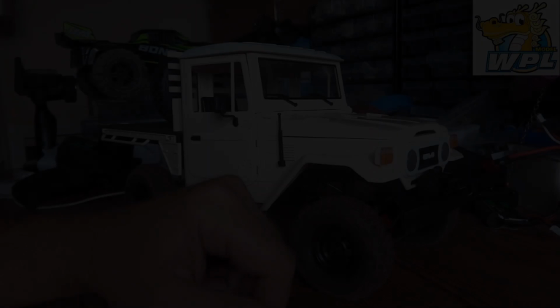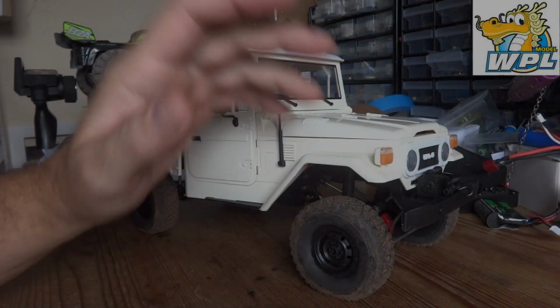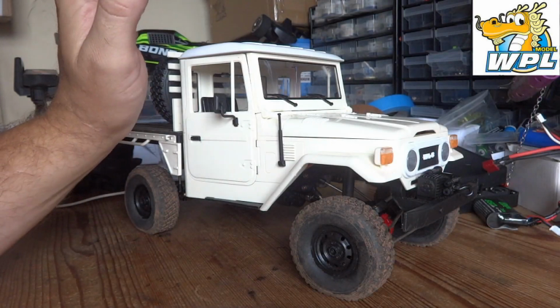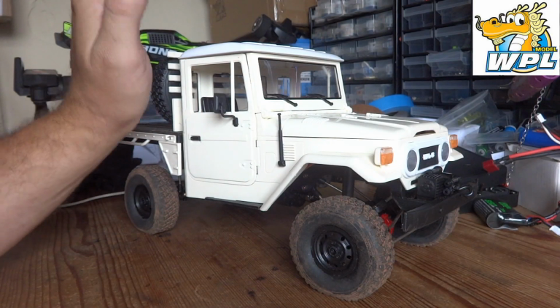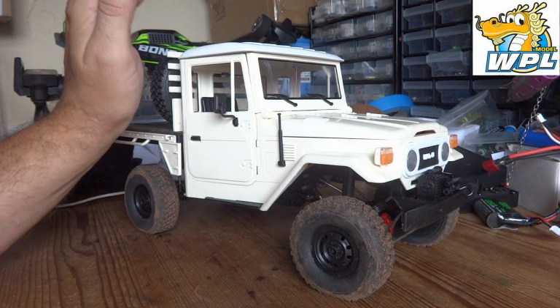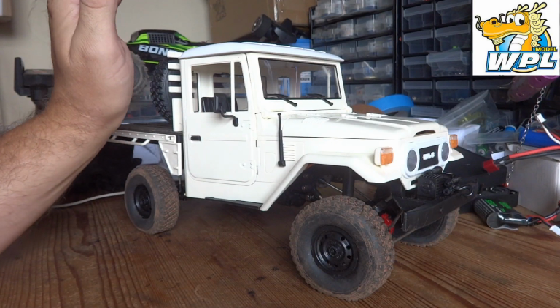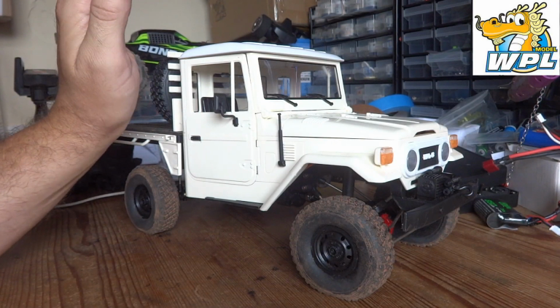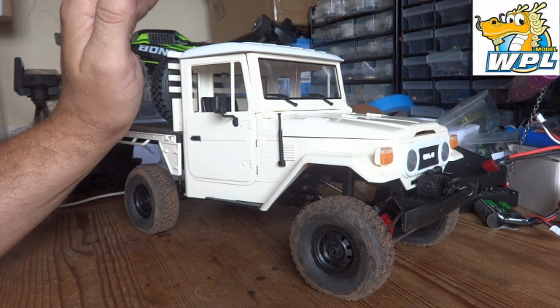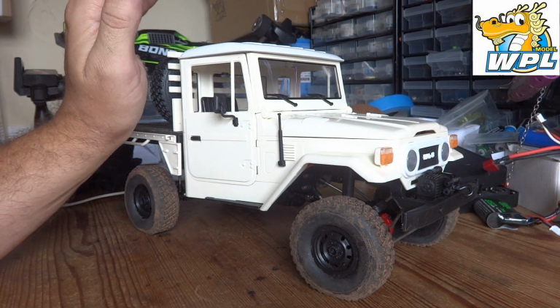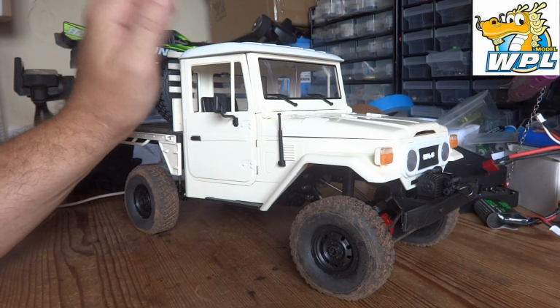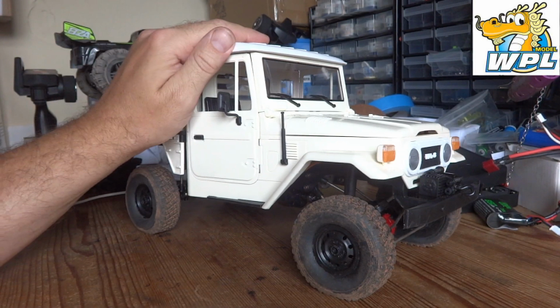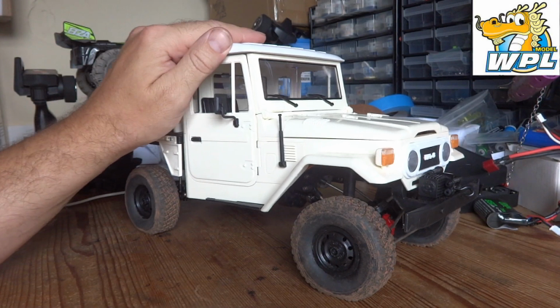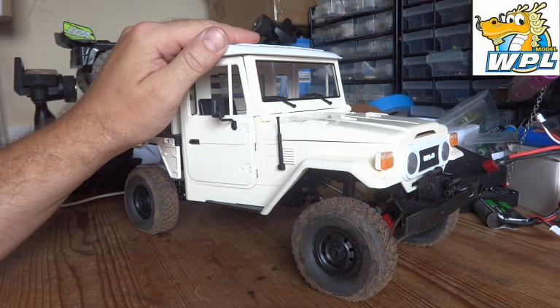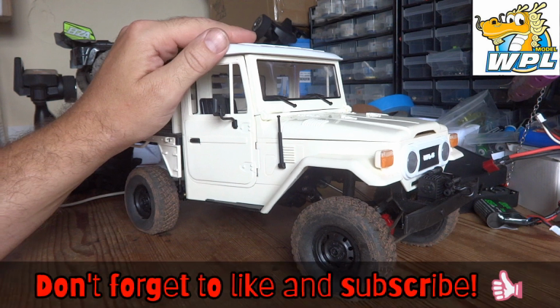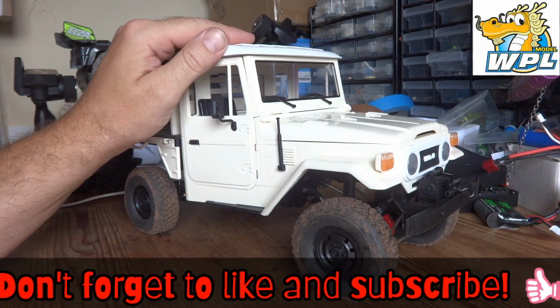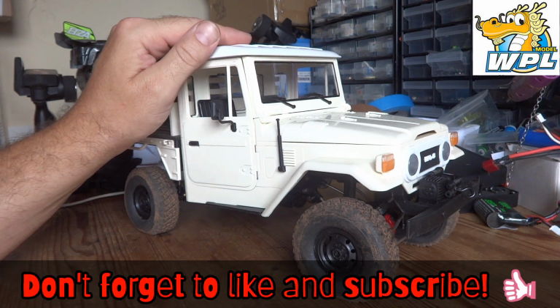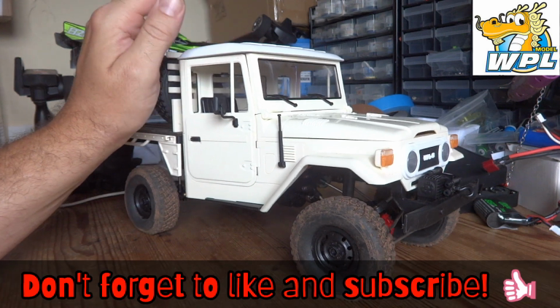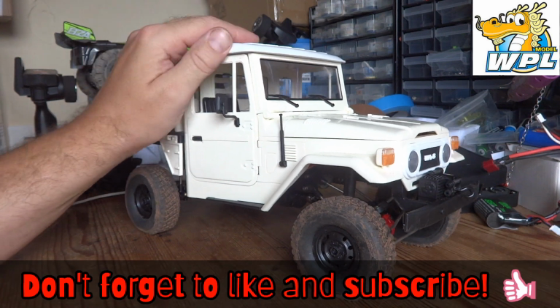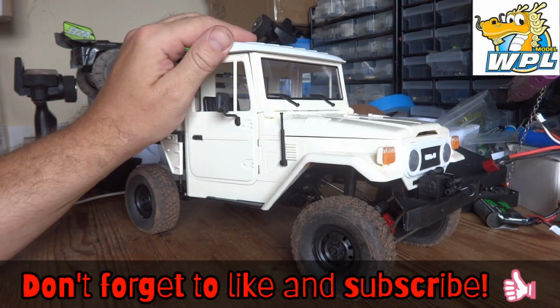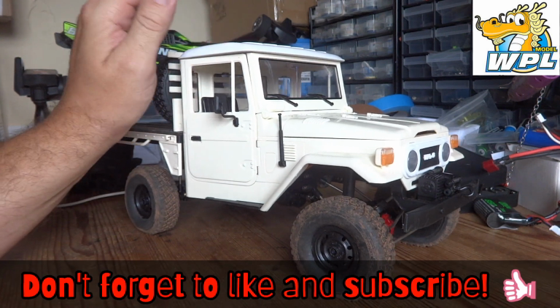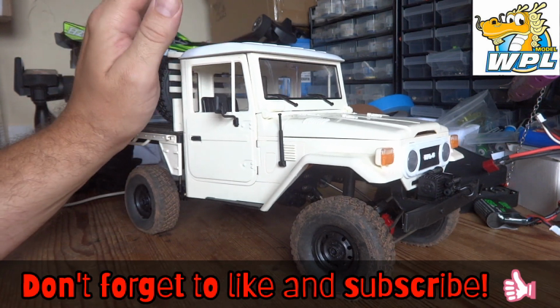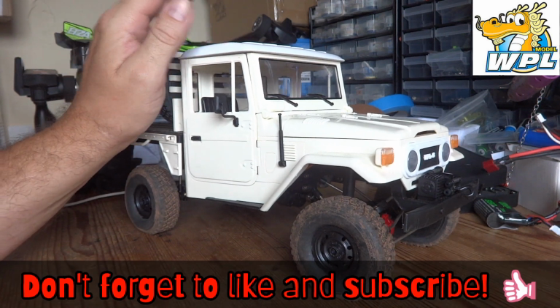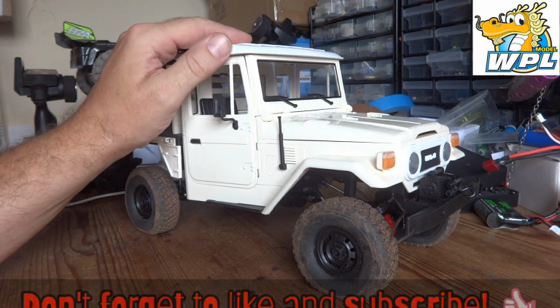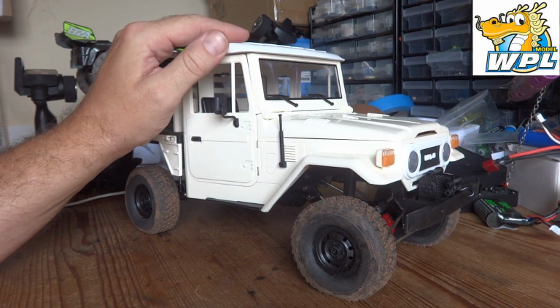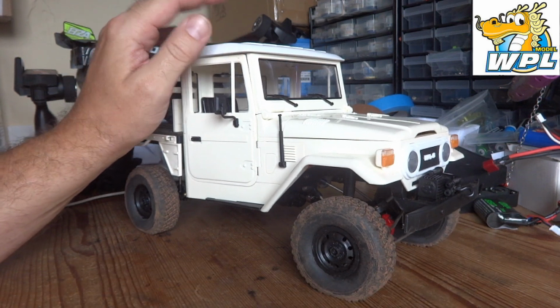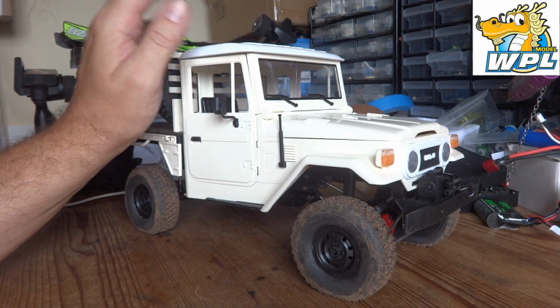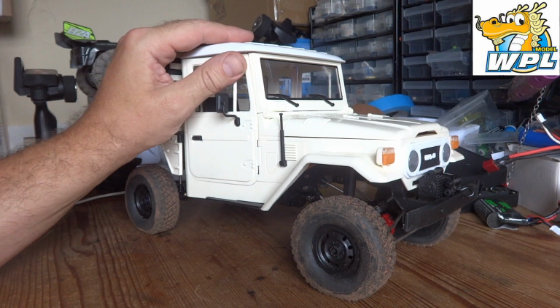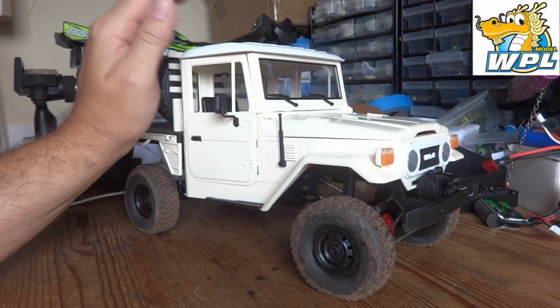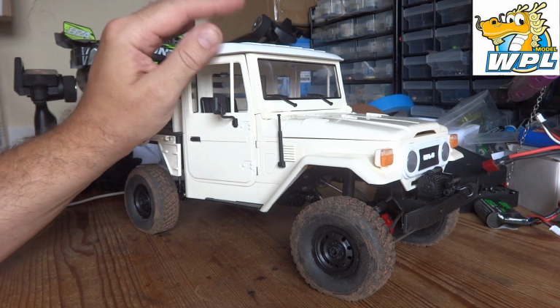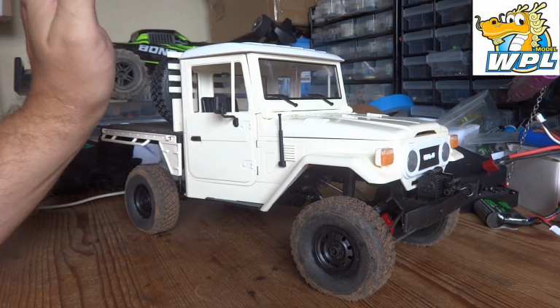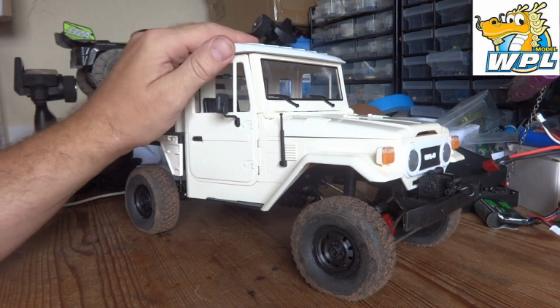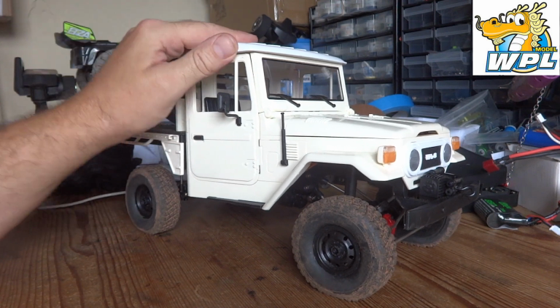Hello YouTube and welcome to the channel. Just a quick apology for my voice — I've still got the tail end of this Covid business, so you'll have to put up with my nasally musings possibly for the next couple of weeks until it shifts. But anyway, on with the video.